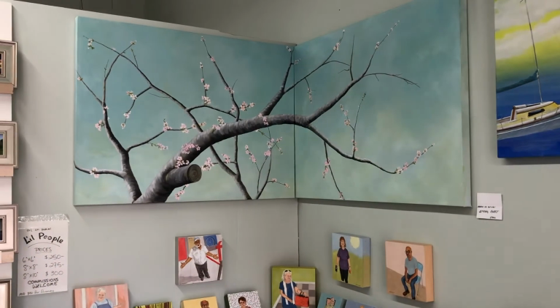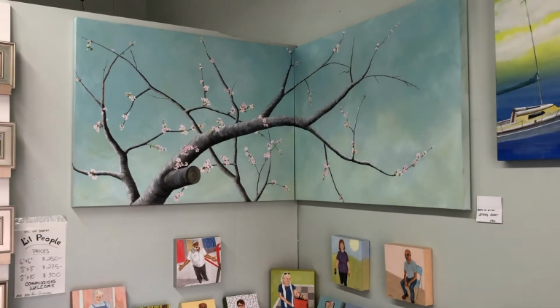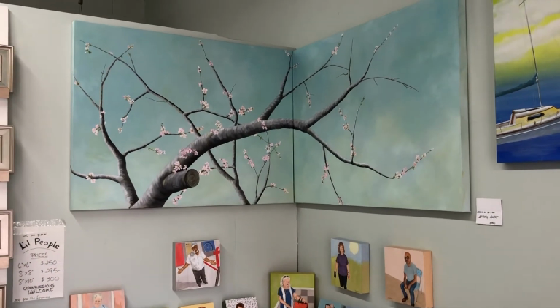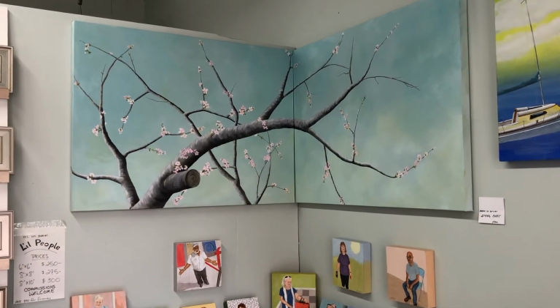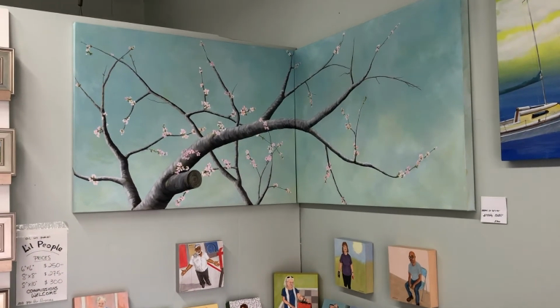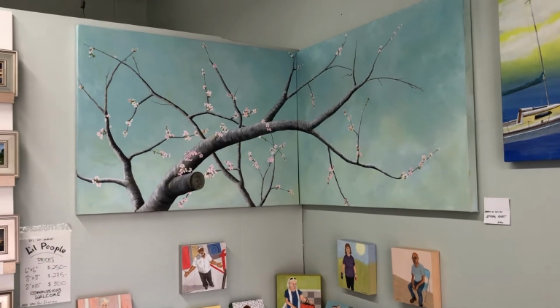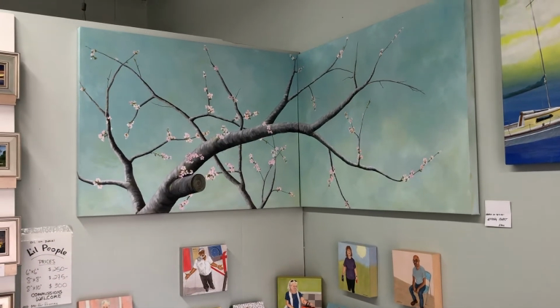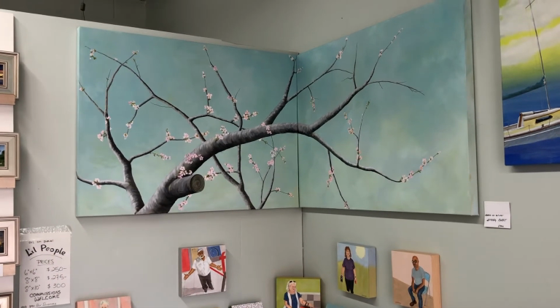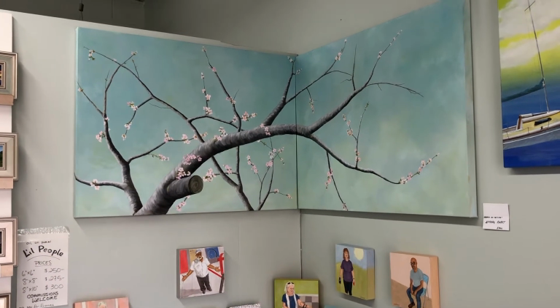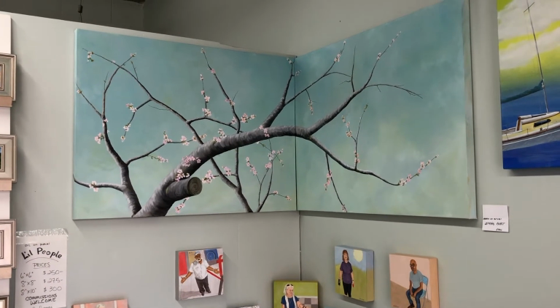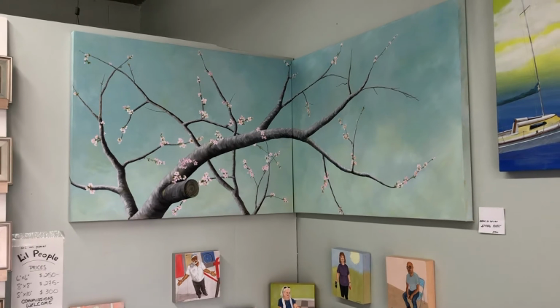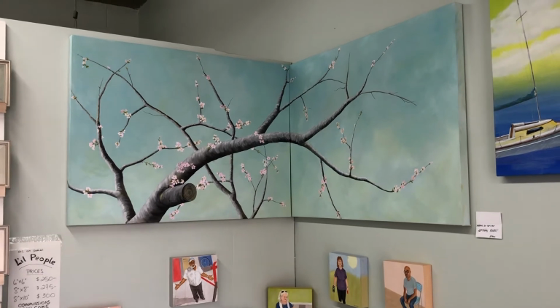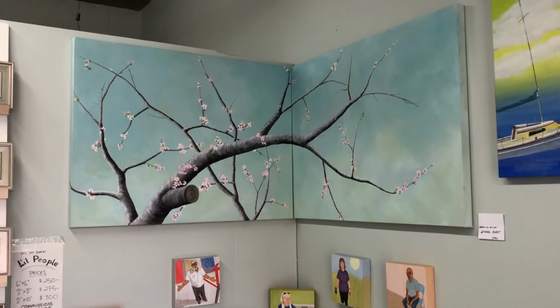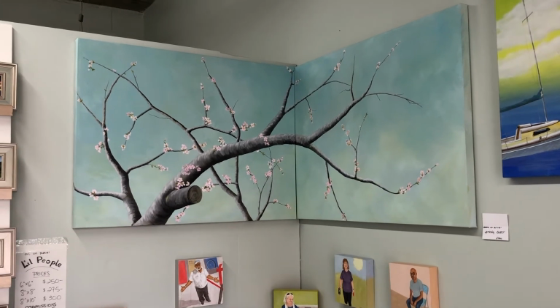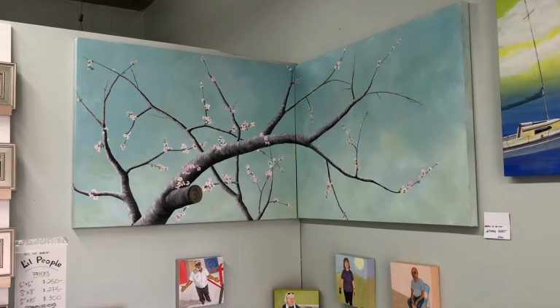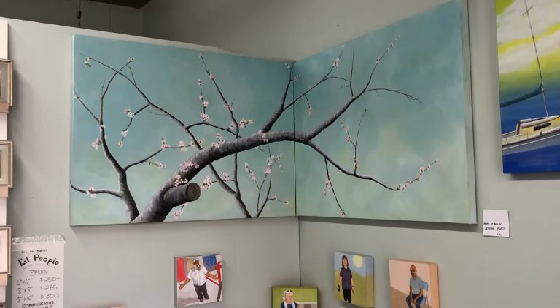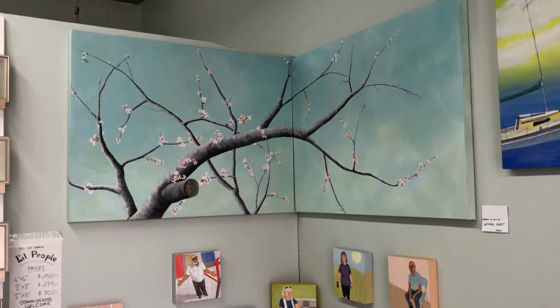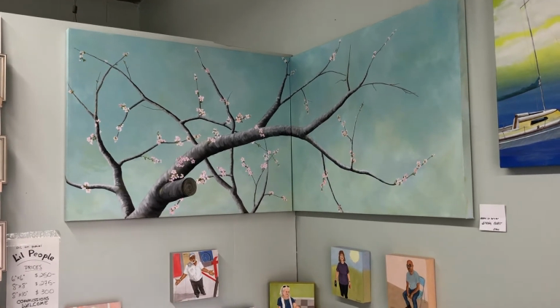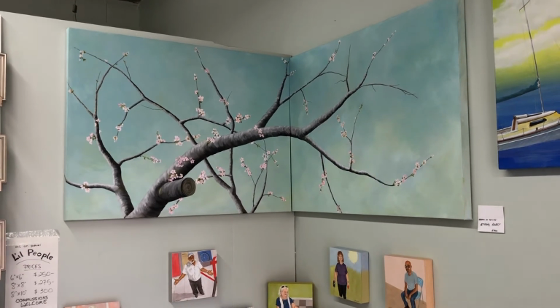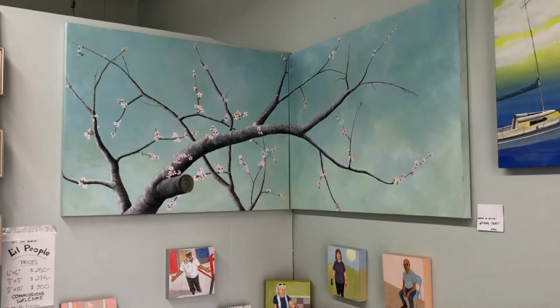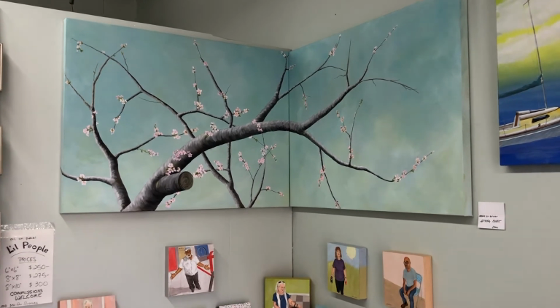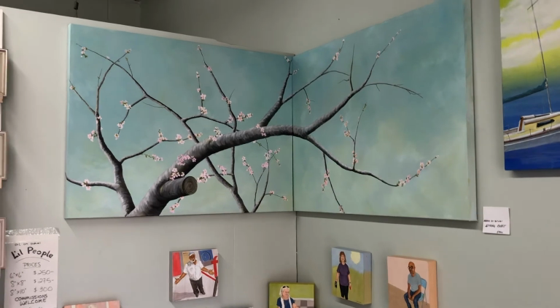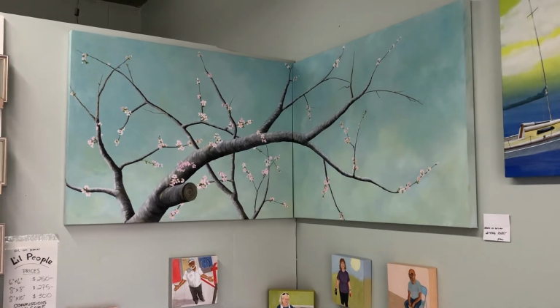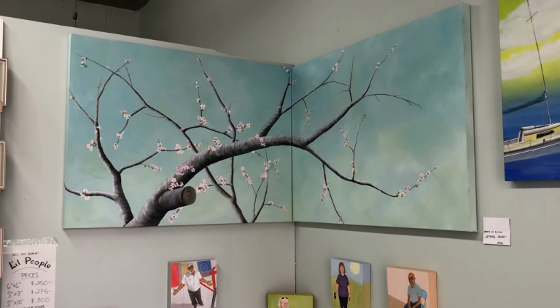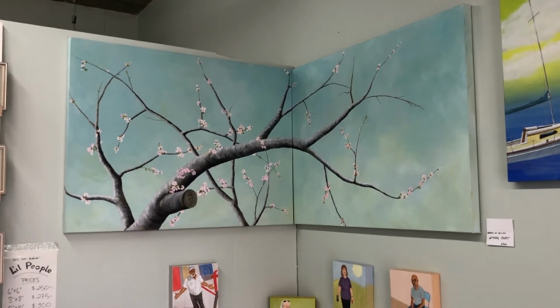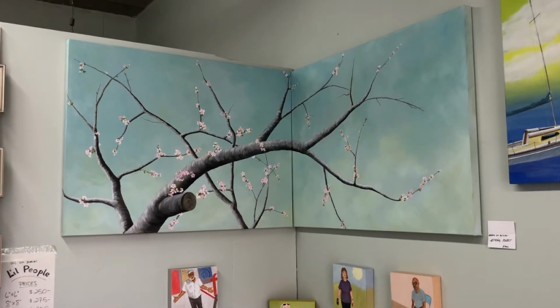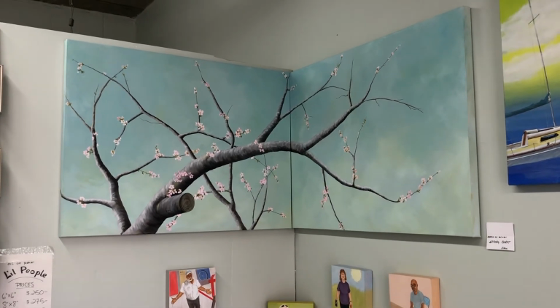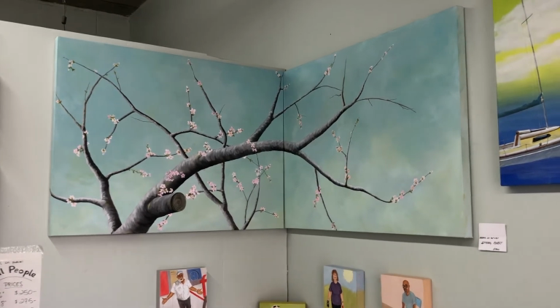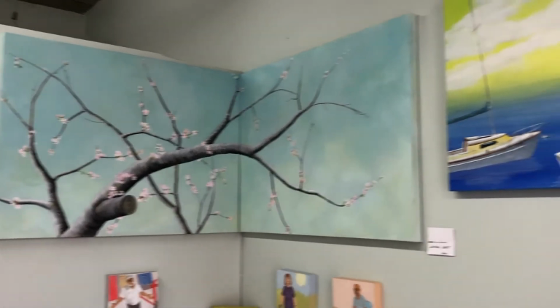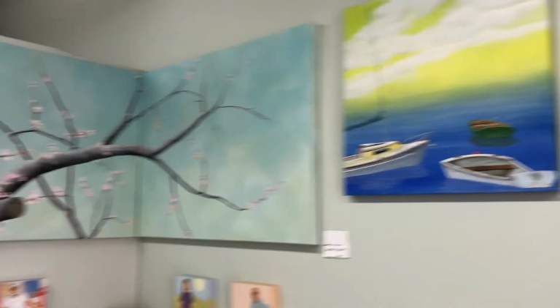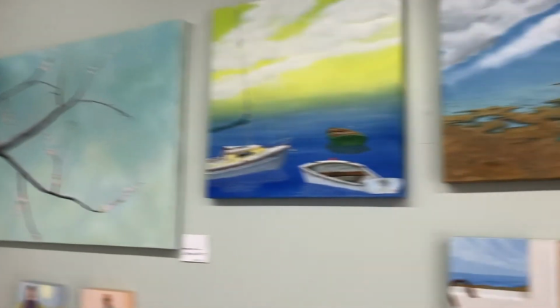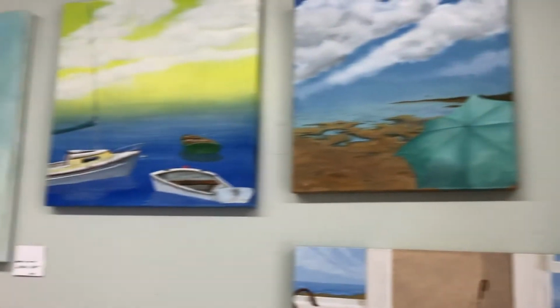Corner painting made of two canvases, each 30 by 40, which you can hang in a corner, or you can hang flat on your walls. The total is 30 by 80, if you can do that.